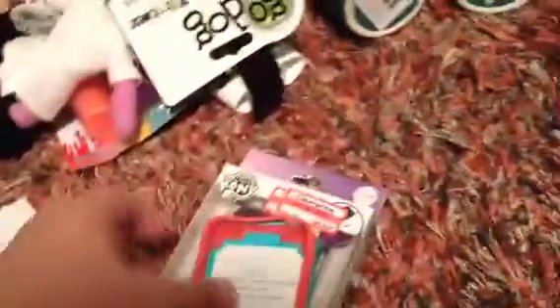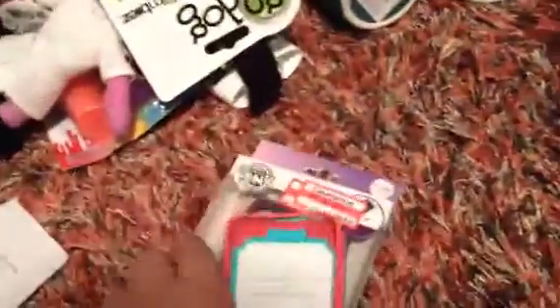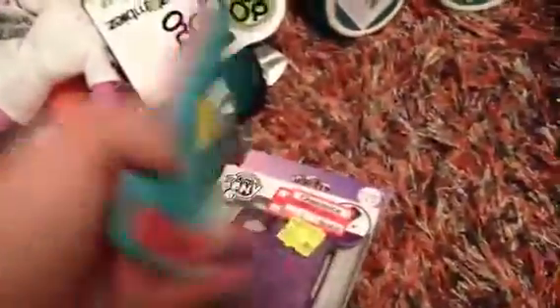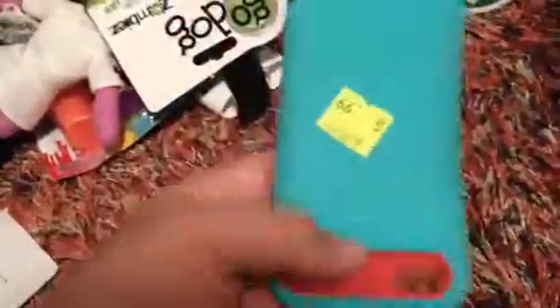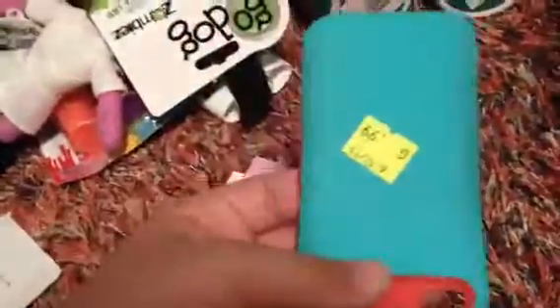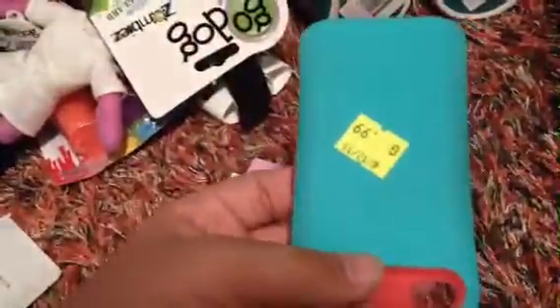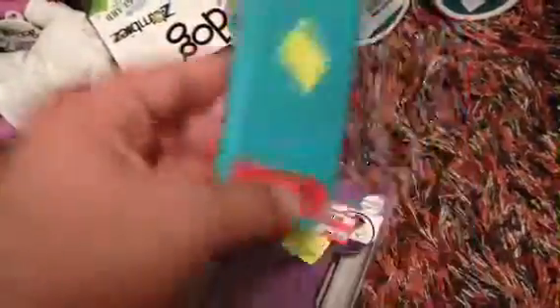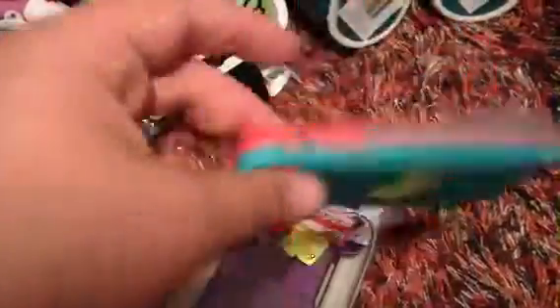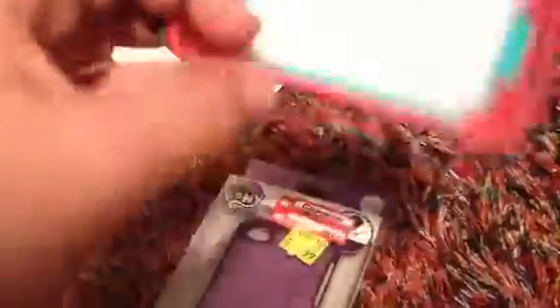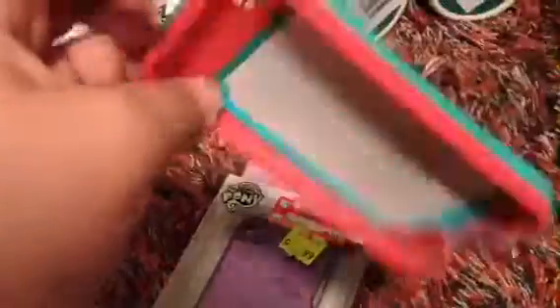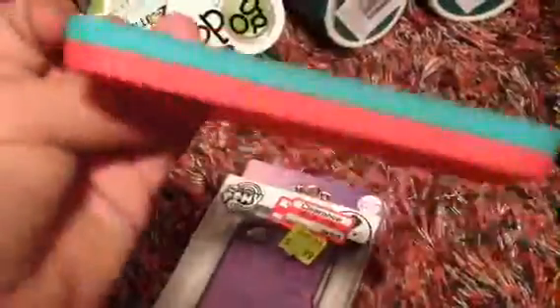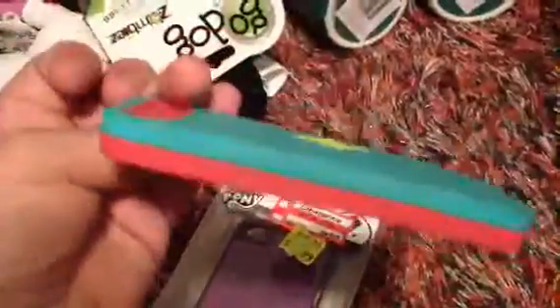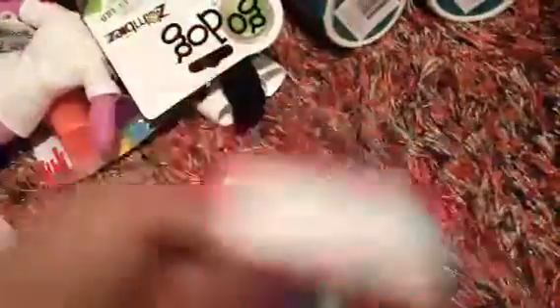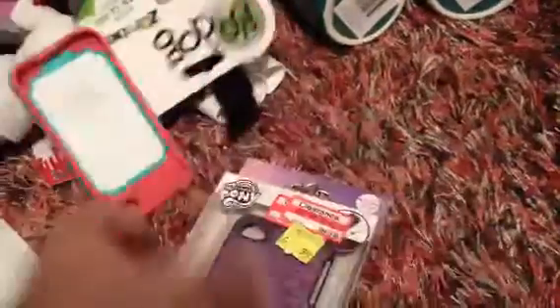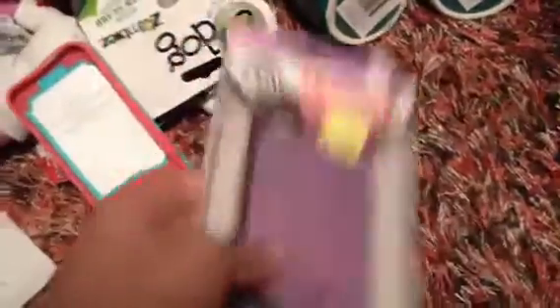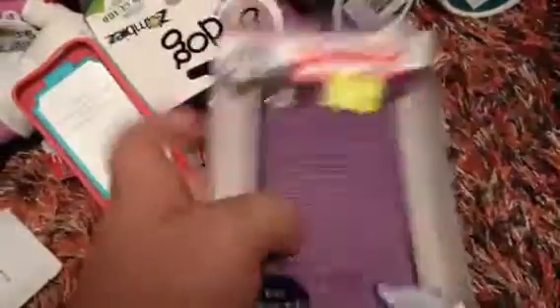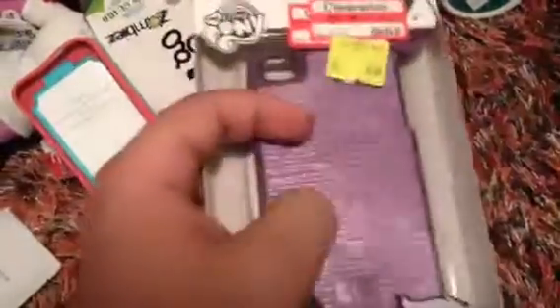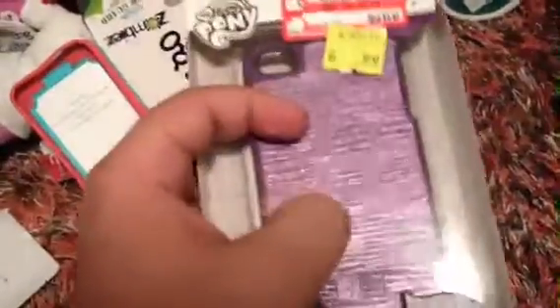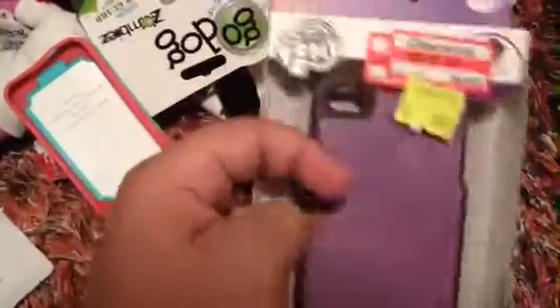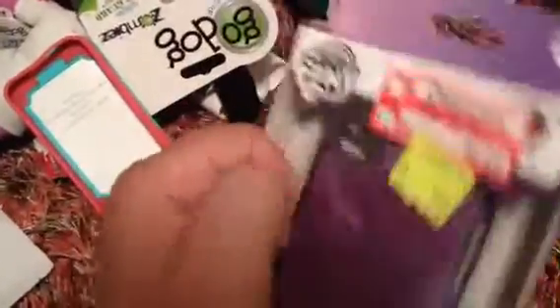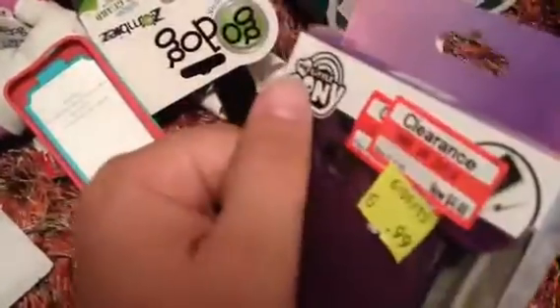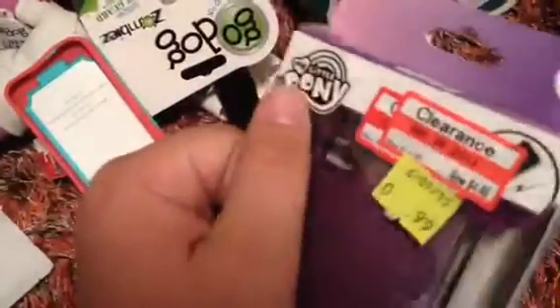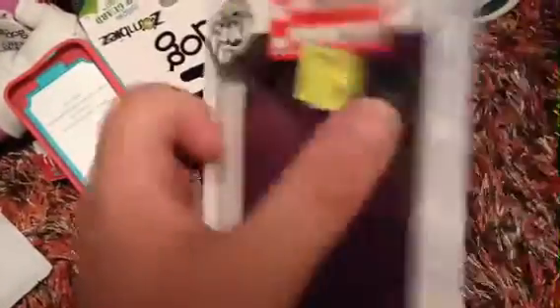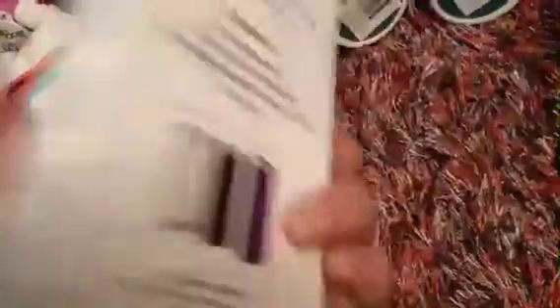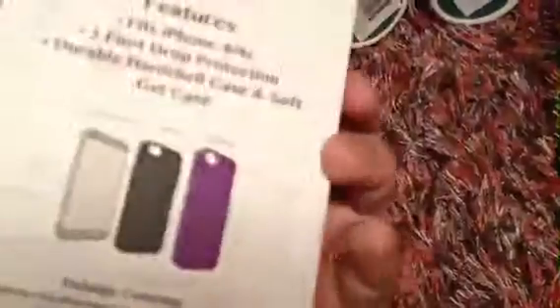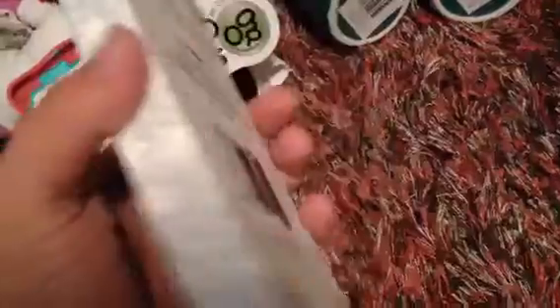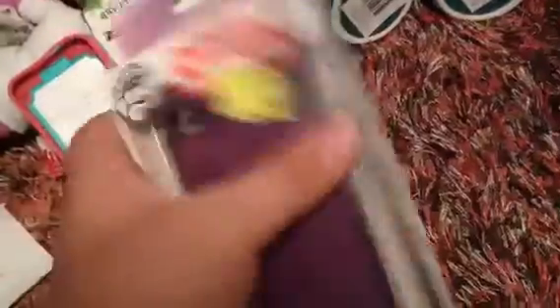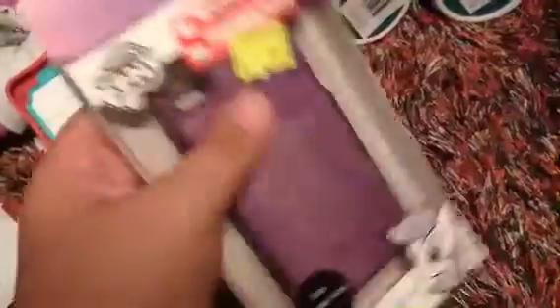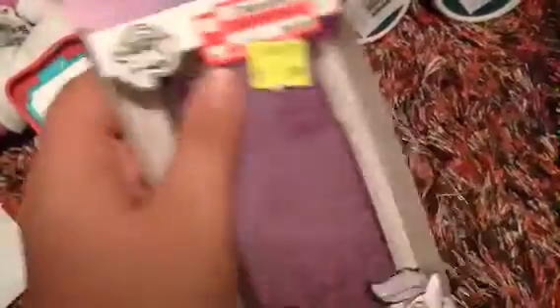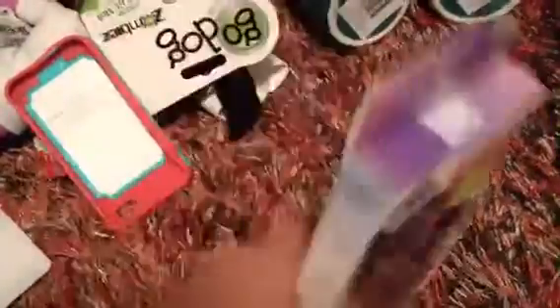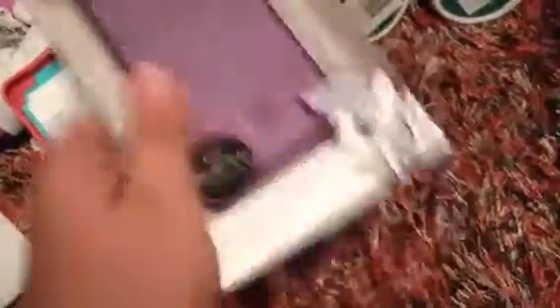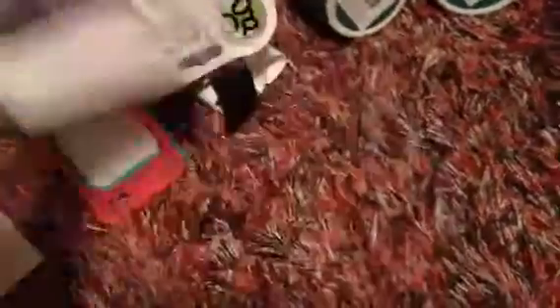From Goodwill, I got this case for my phone. I like the colors. That's my old case. So I got a My Little Pony one — it's on my phone right now. Why not?